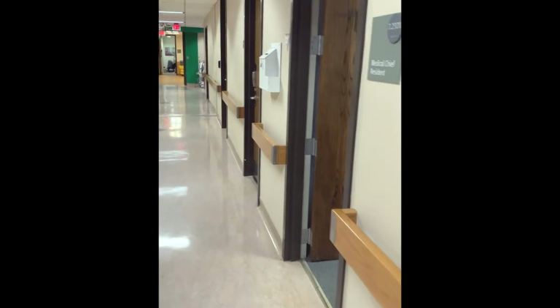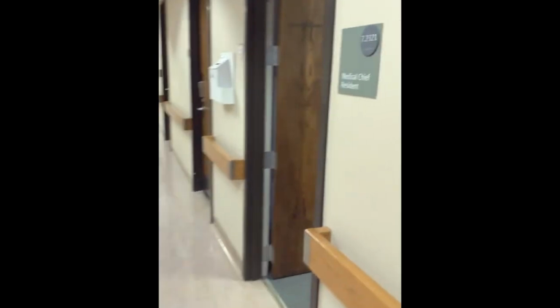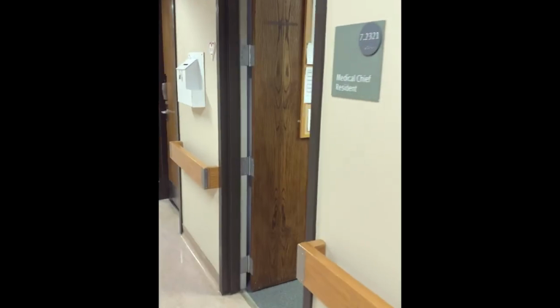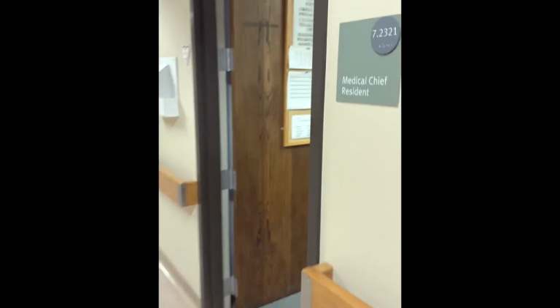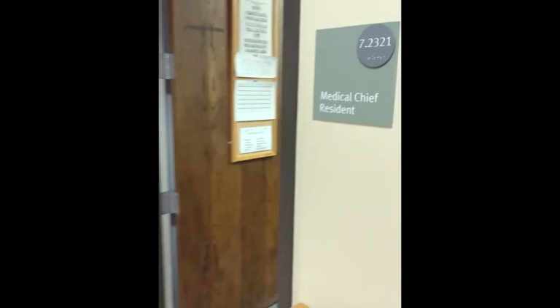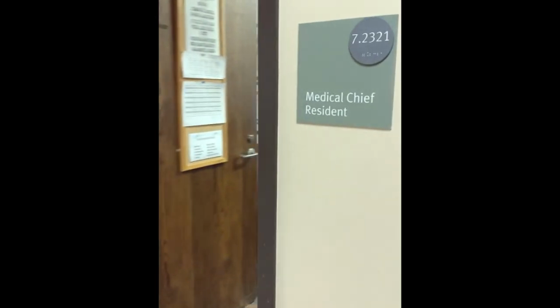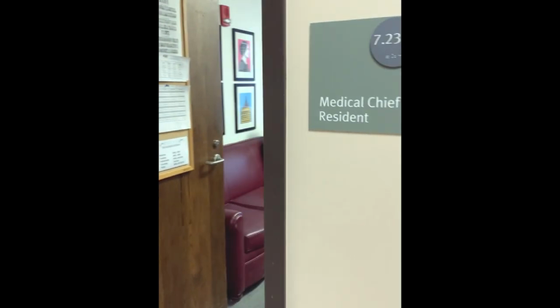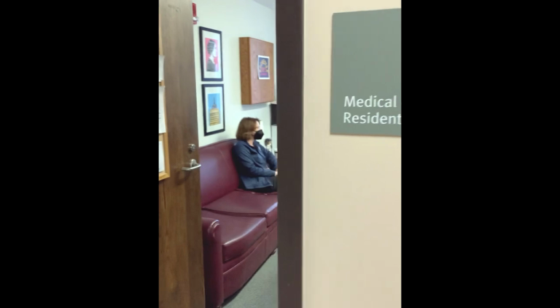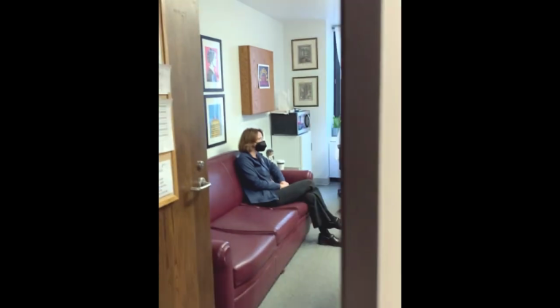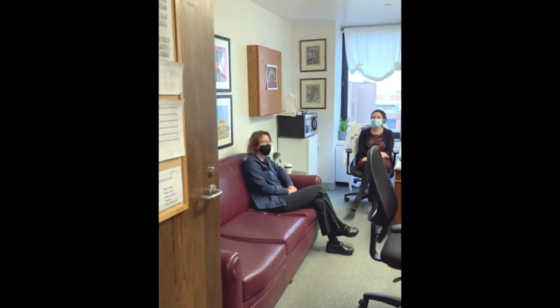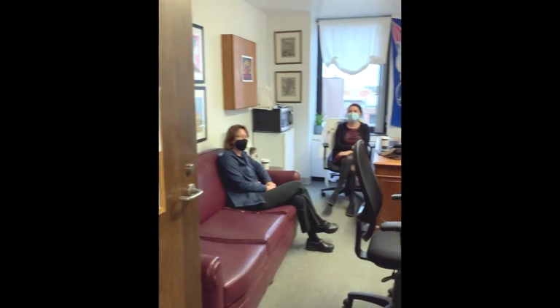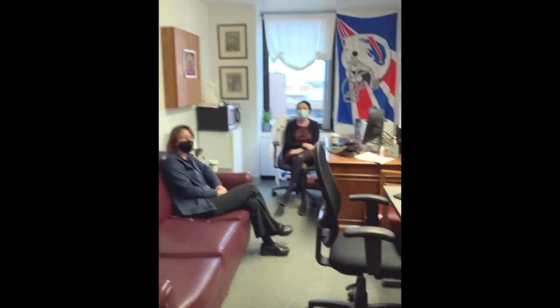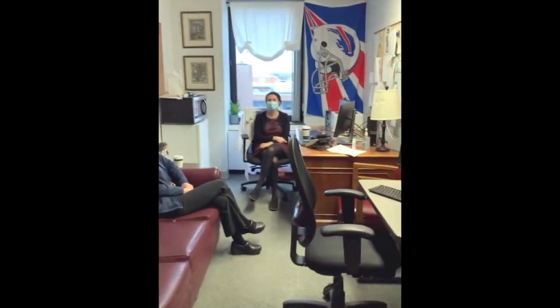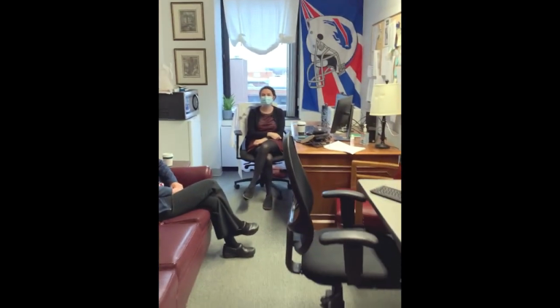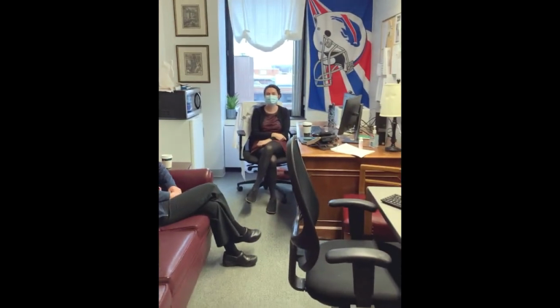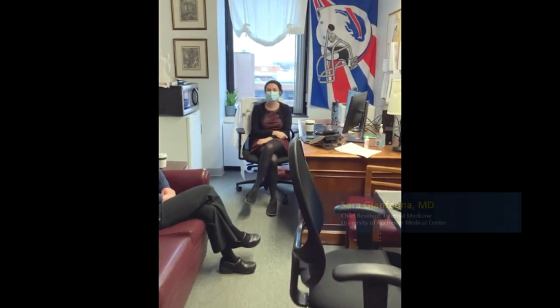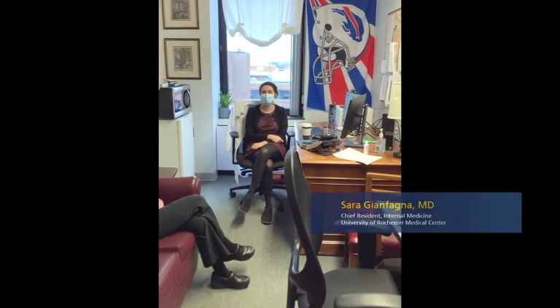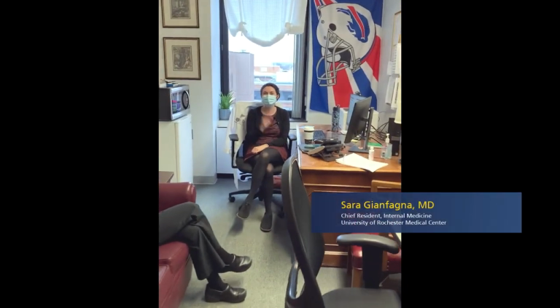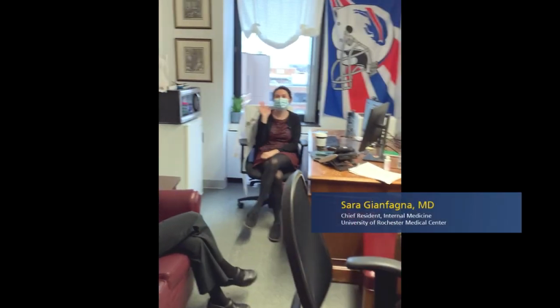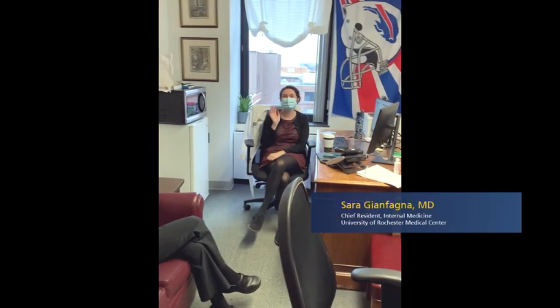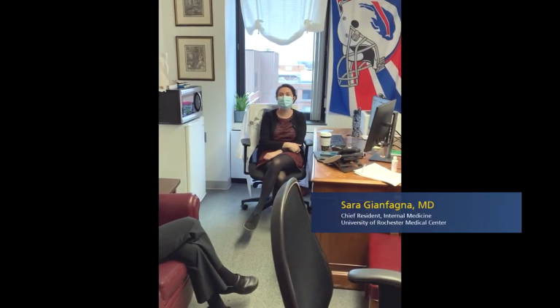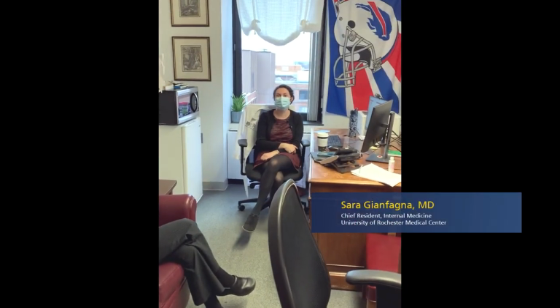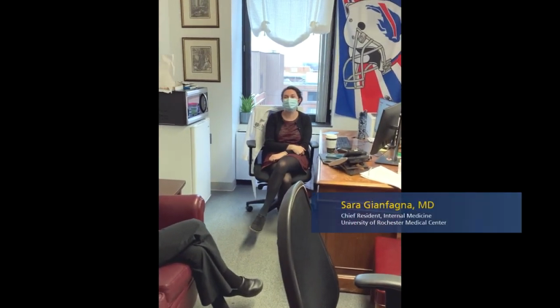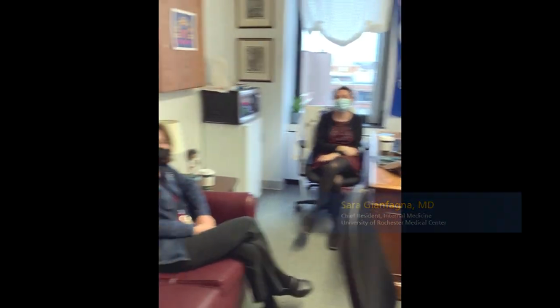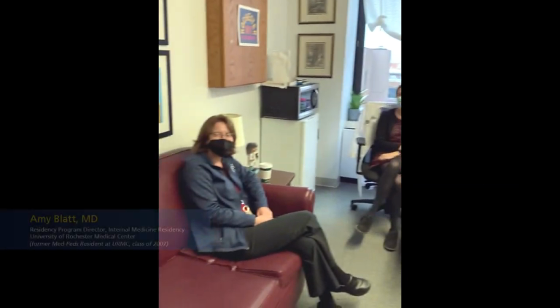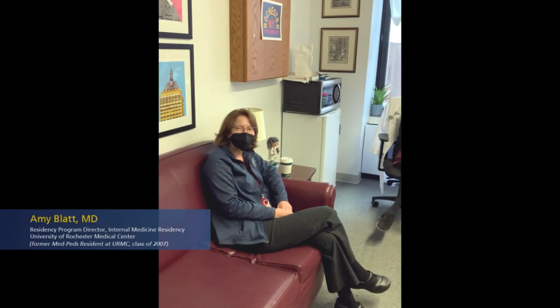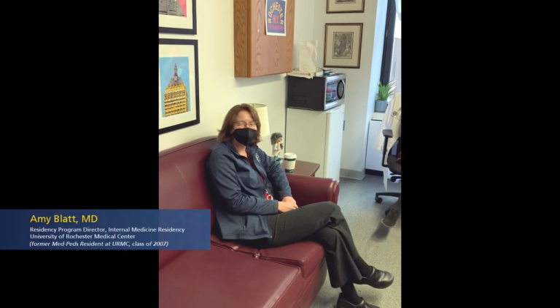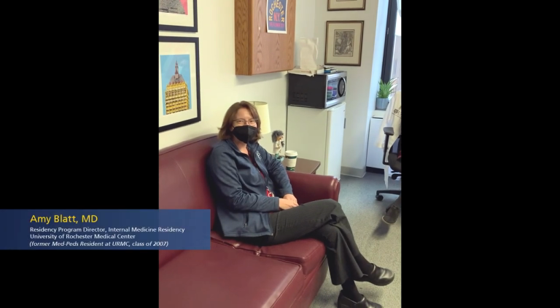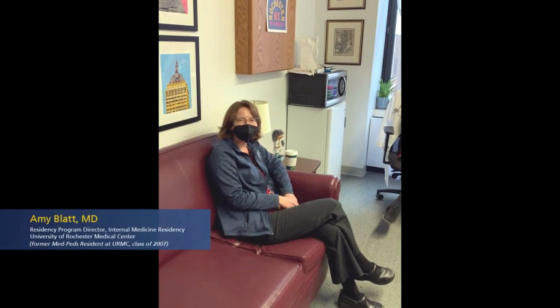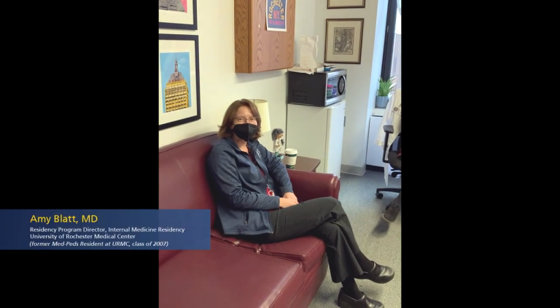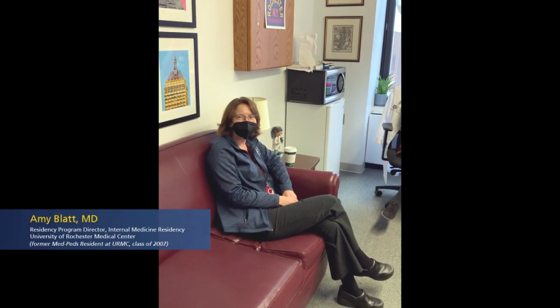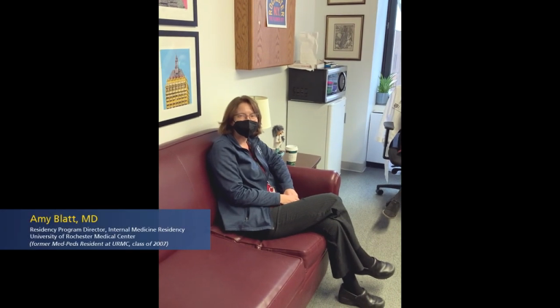And here's our IM residency chief office with our chief on call, Sarah, who is awesome. And our IM program director, Dr. Vlad.